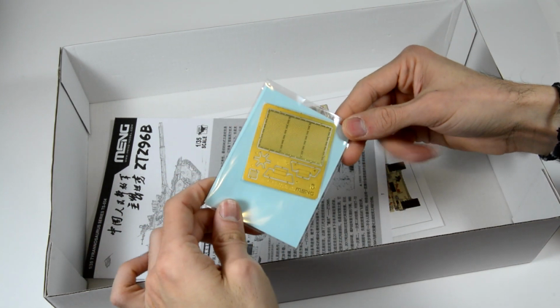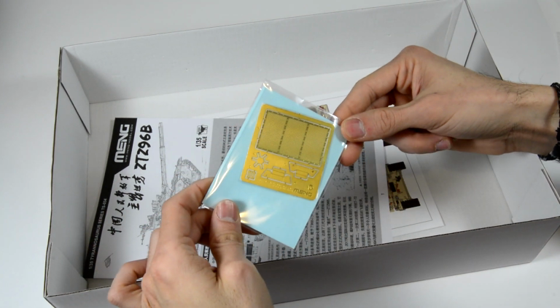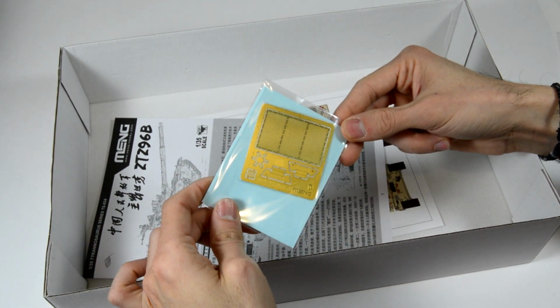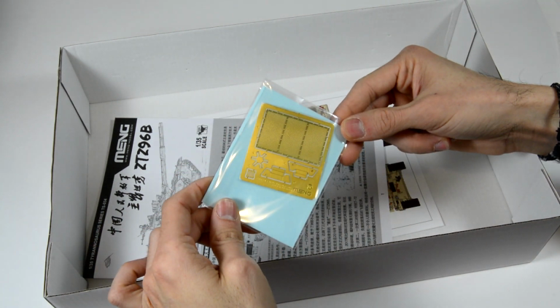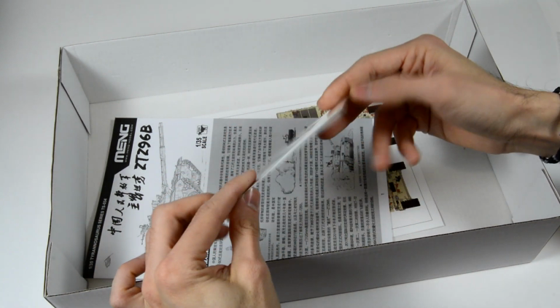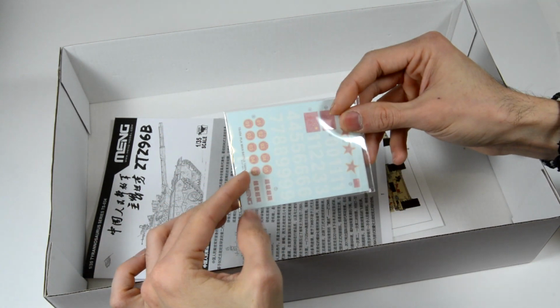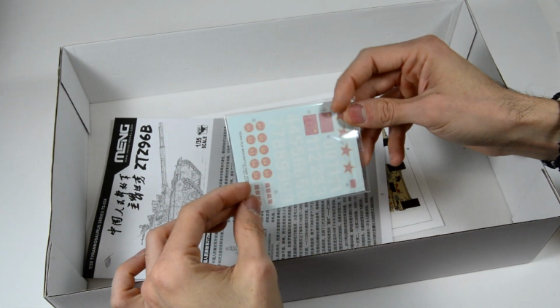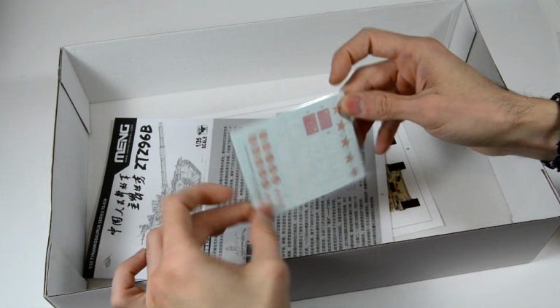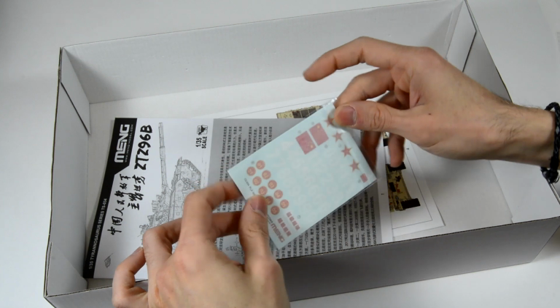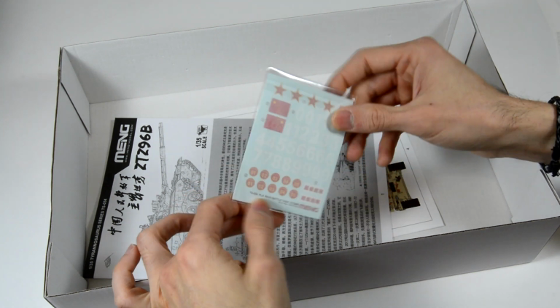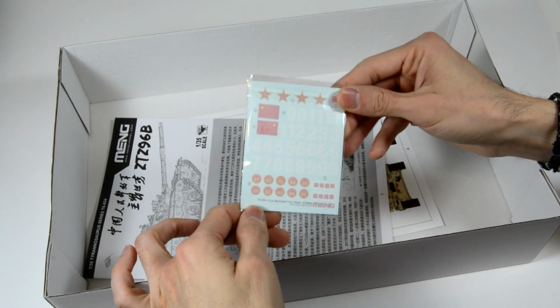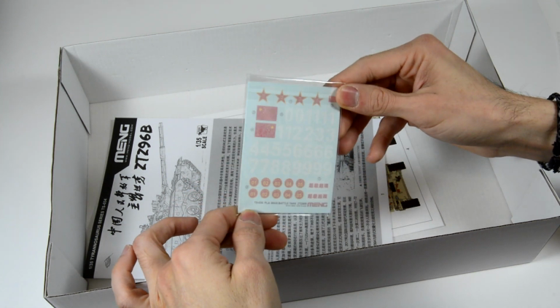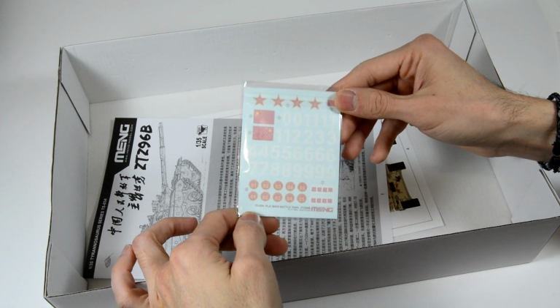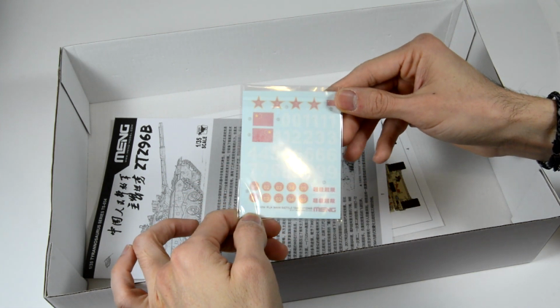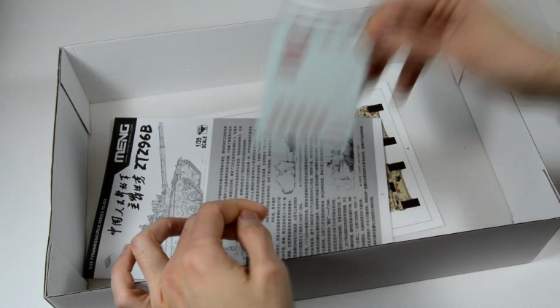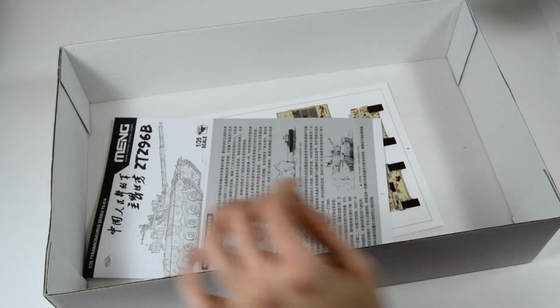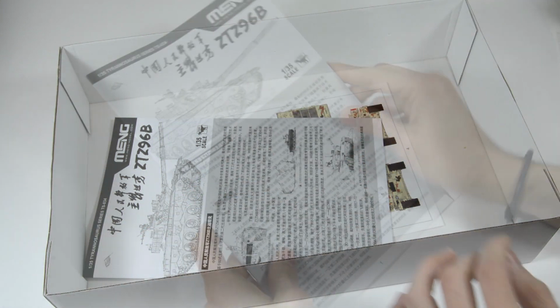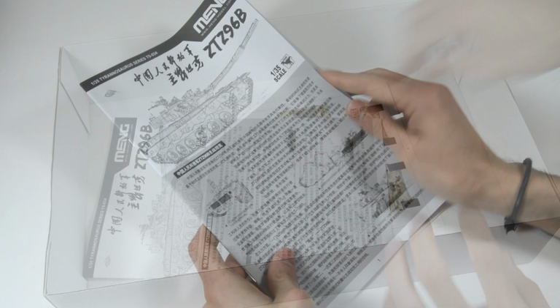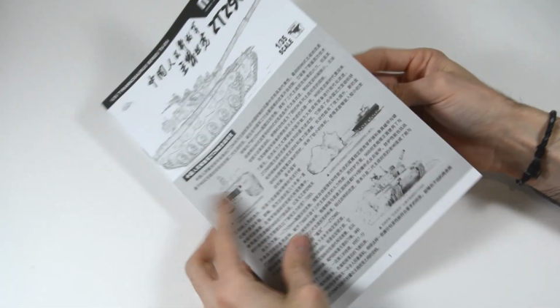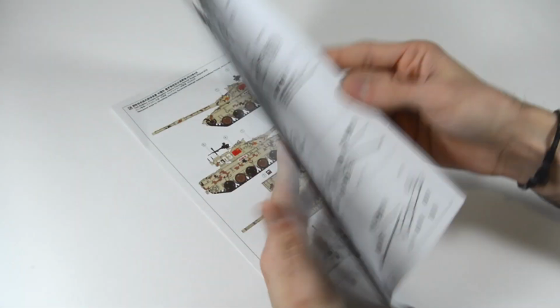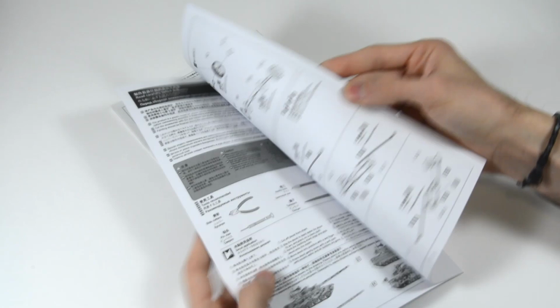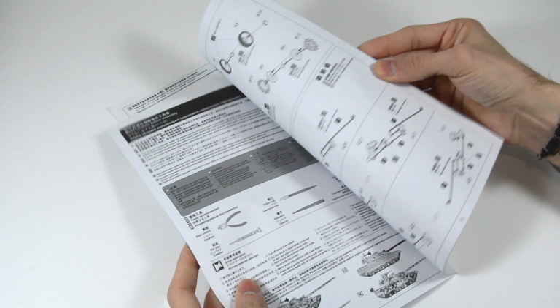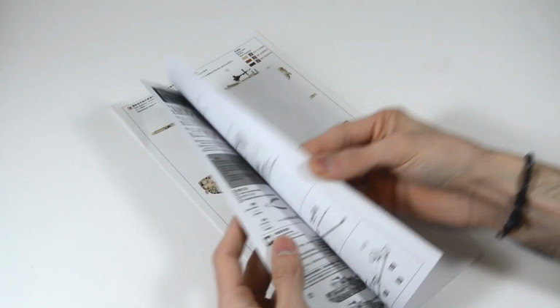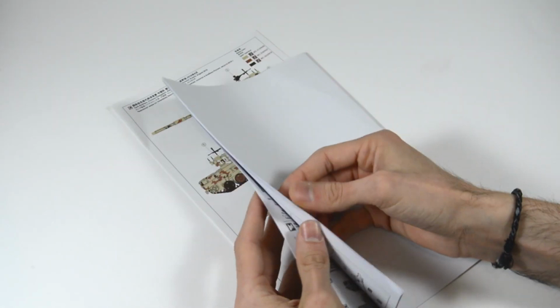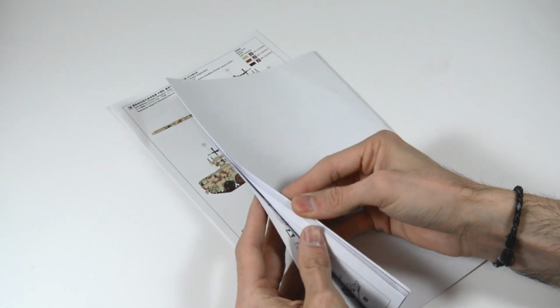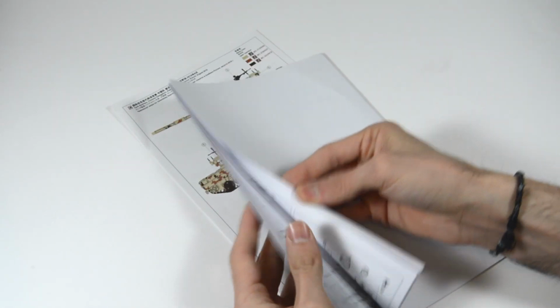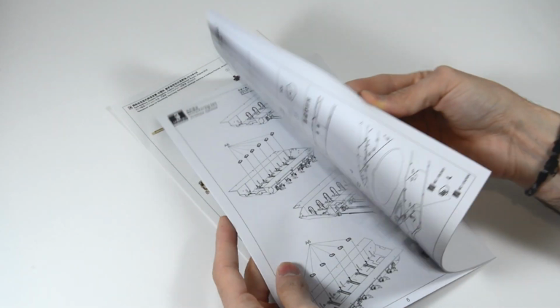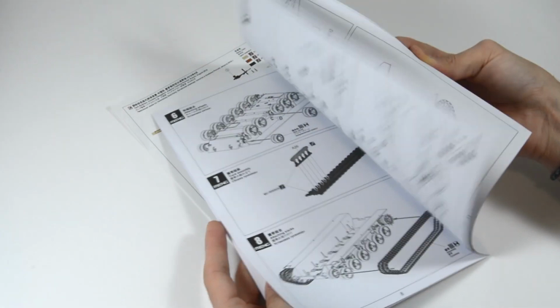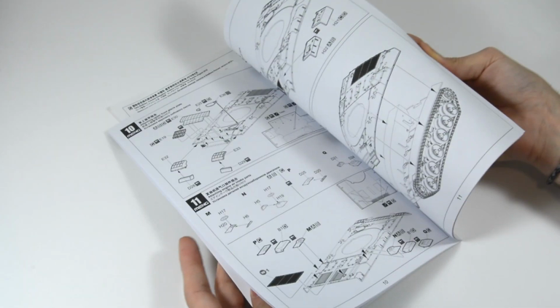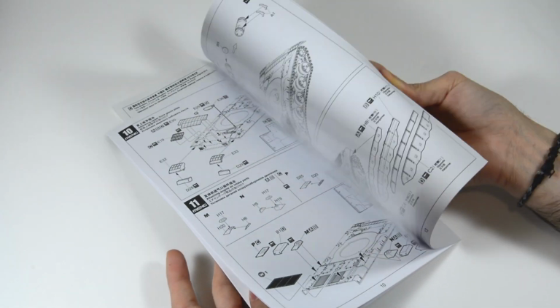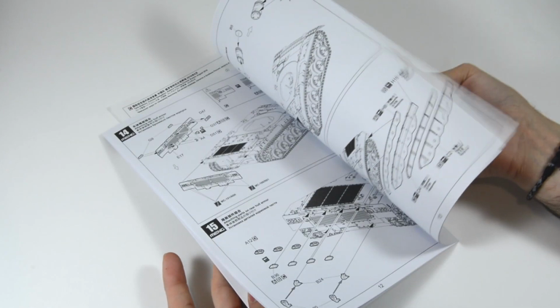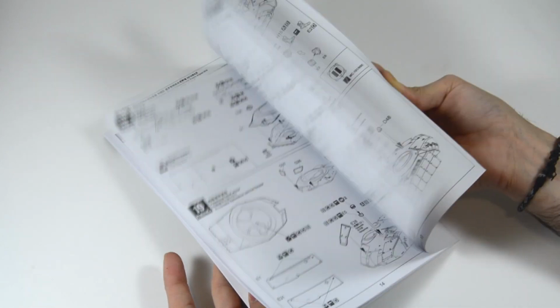We can see the vinyl tracks and some steel rods for the workable suspension. We can find a small sheet of photo-etched parts along with the water slide decals. Finally, we have the black and white instruction sheet and the colour profile with five different options.